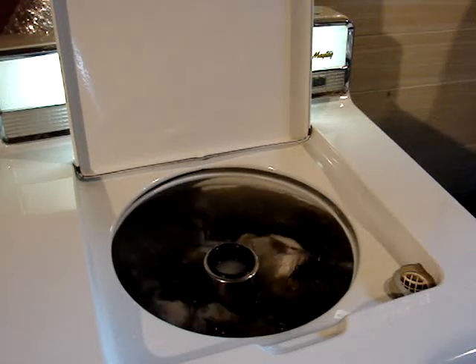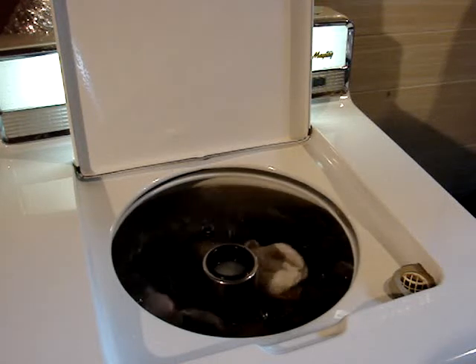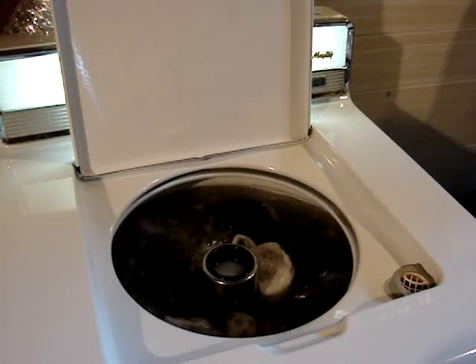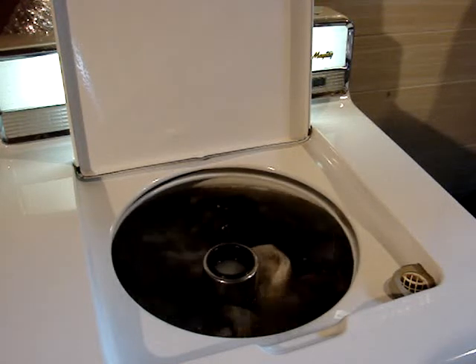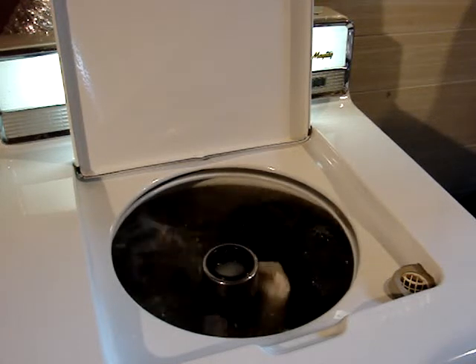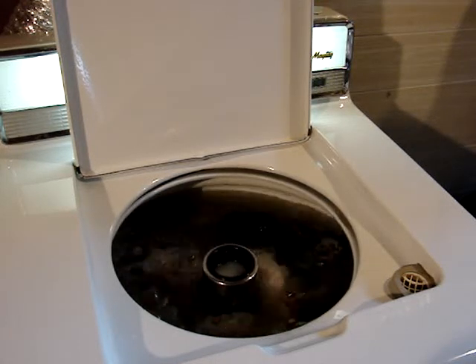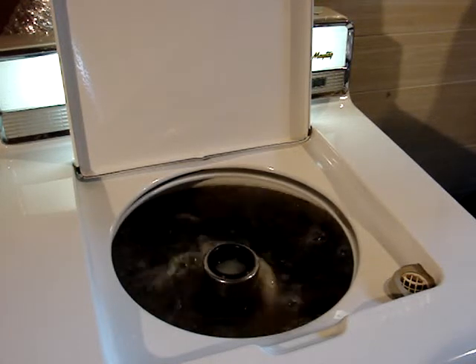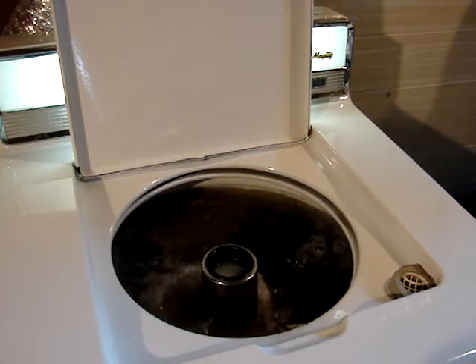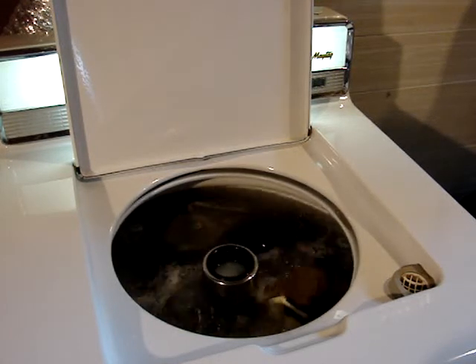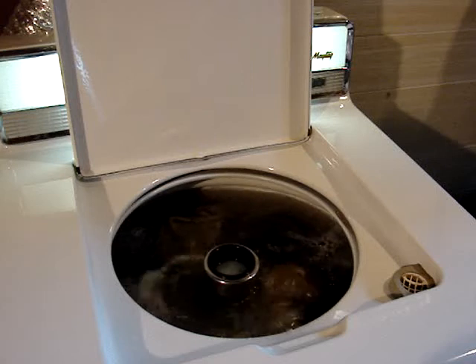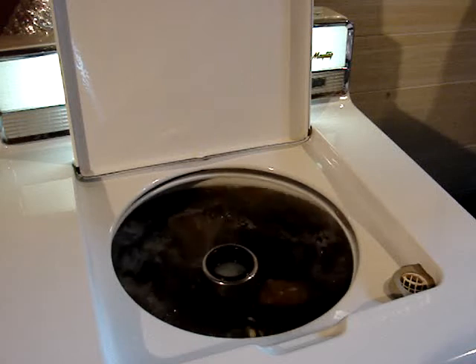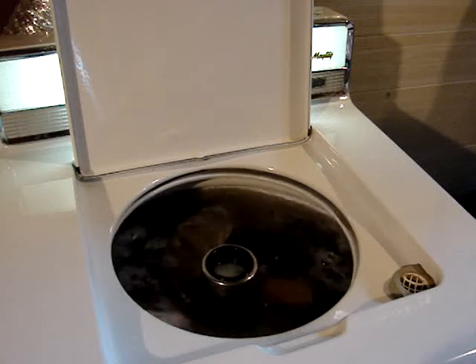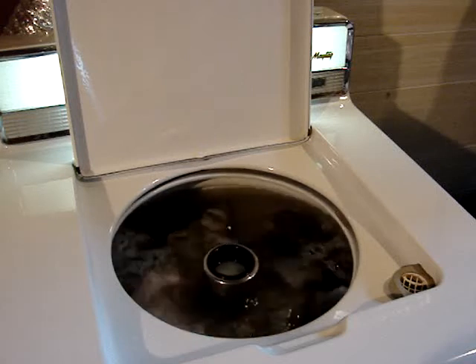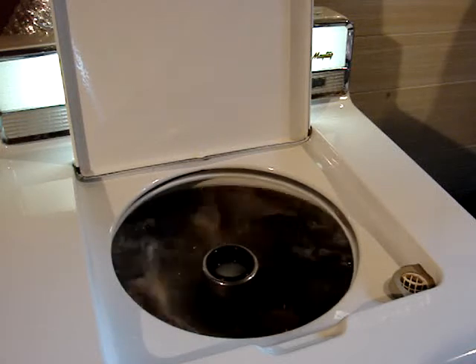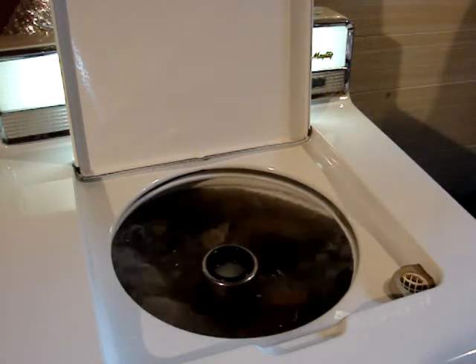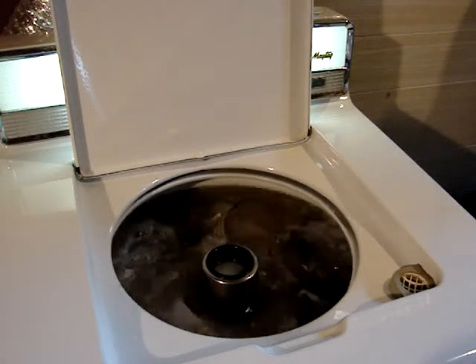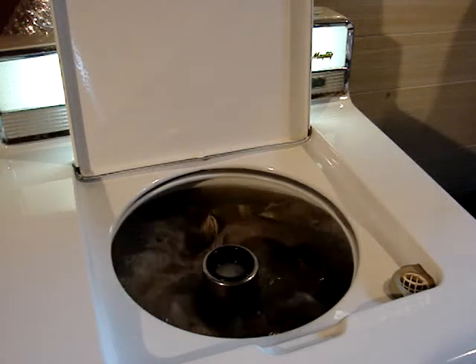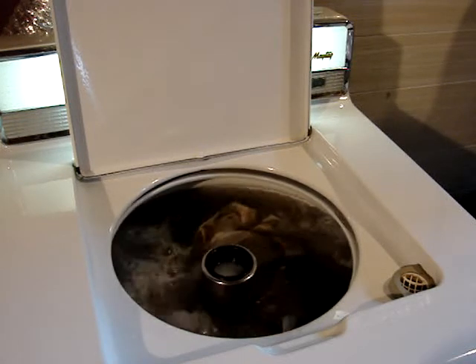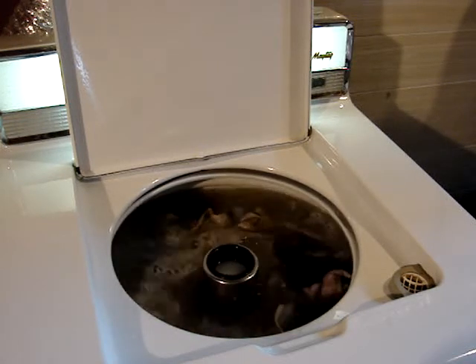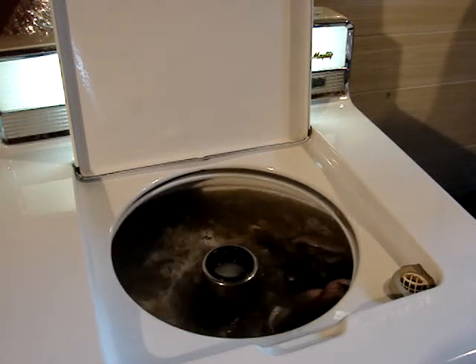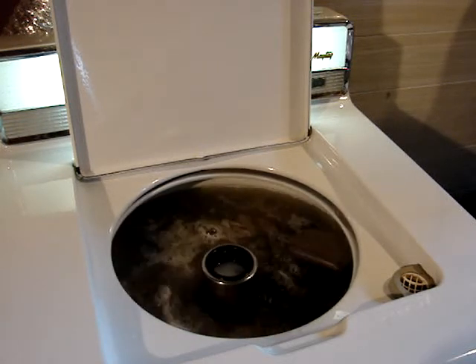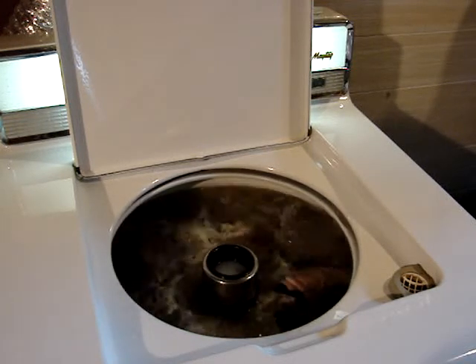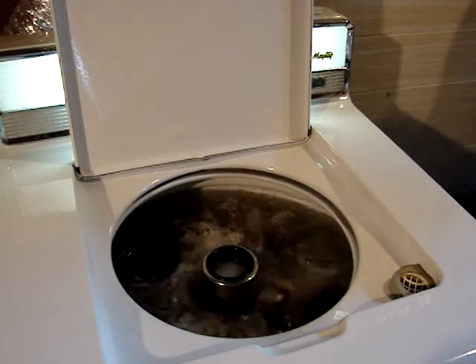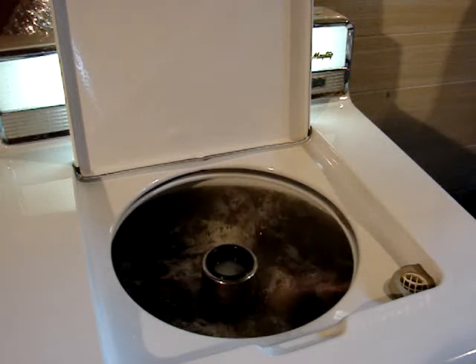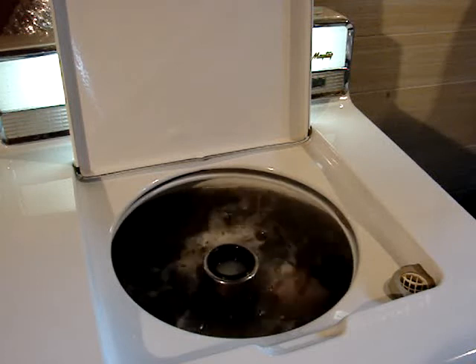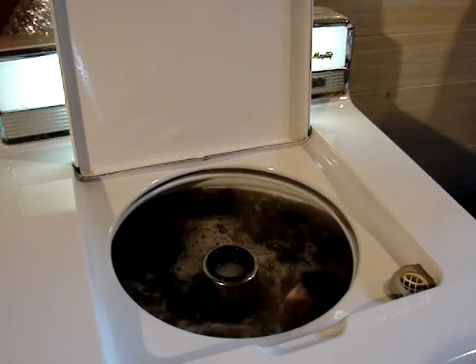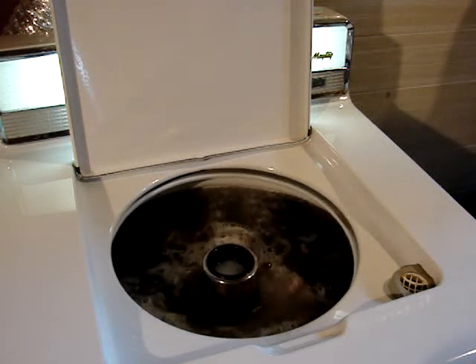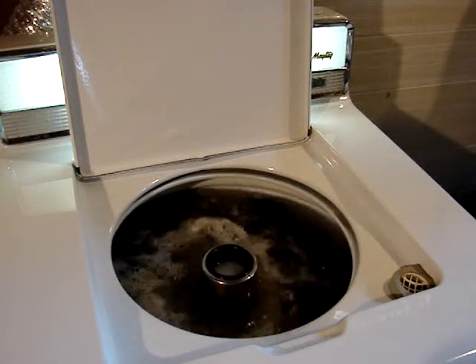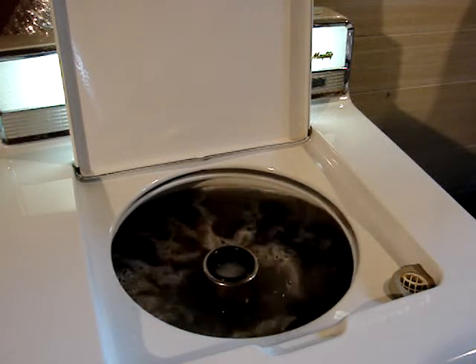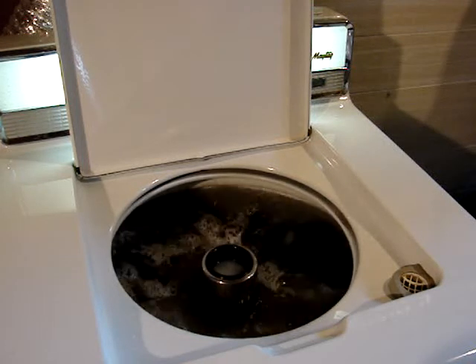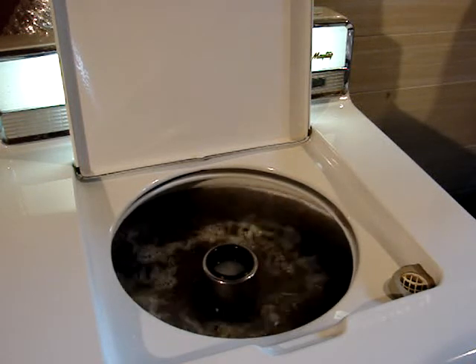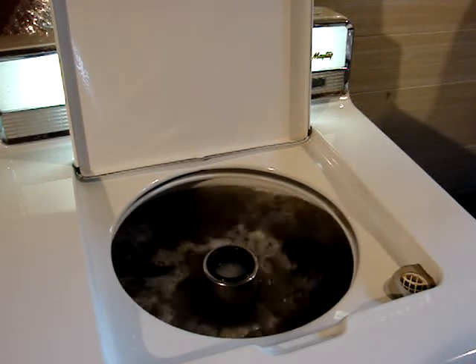The Maytag A702 washer is just beginning its wash cycle, having completed the fill, and we're beginning the wash action. Nice, quiet-sounding motor.